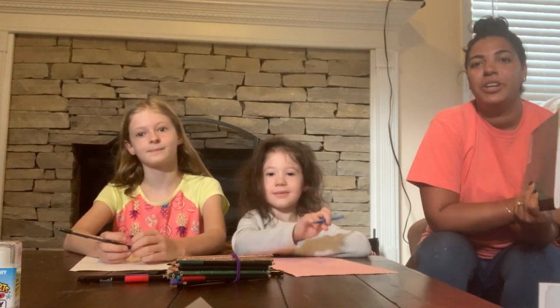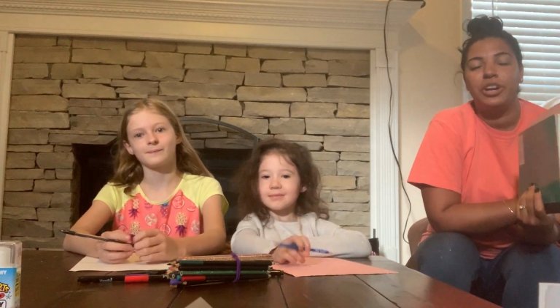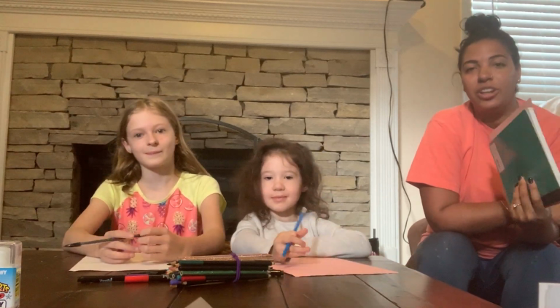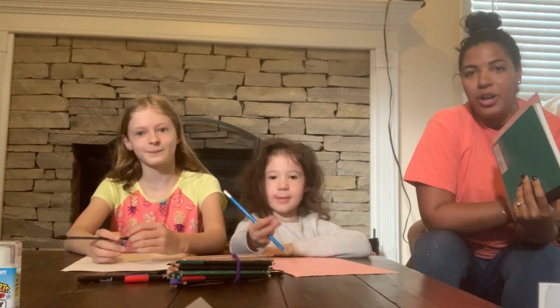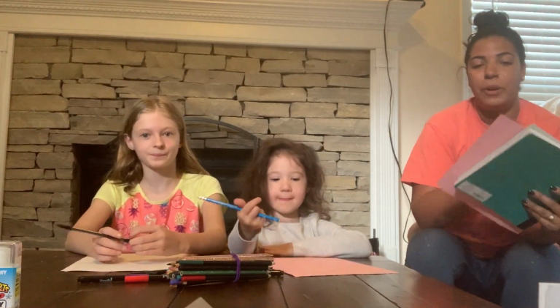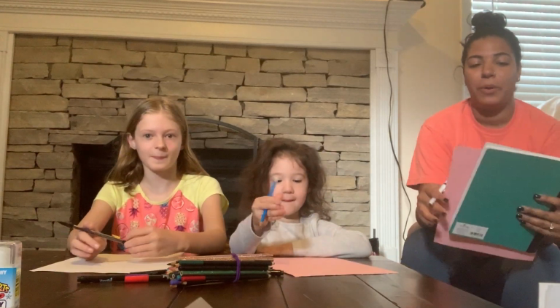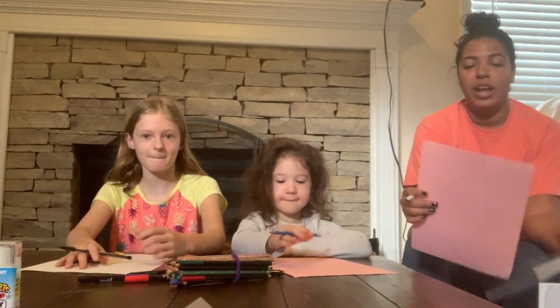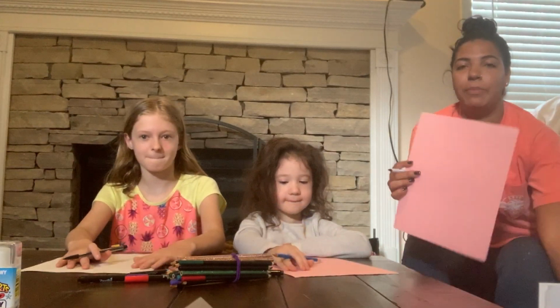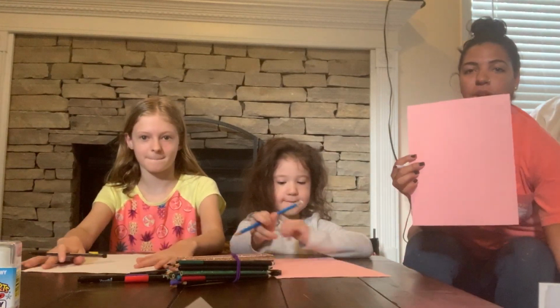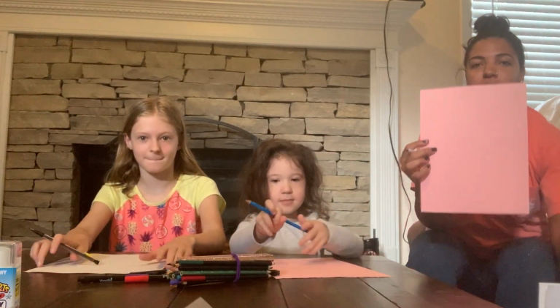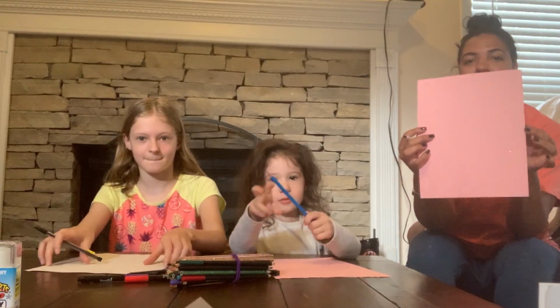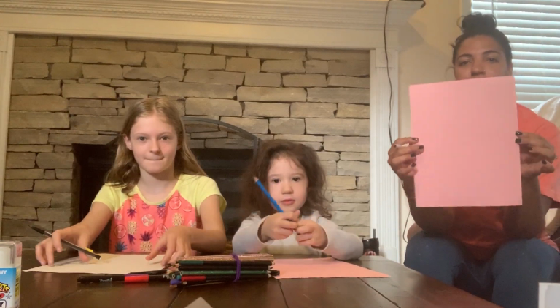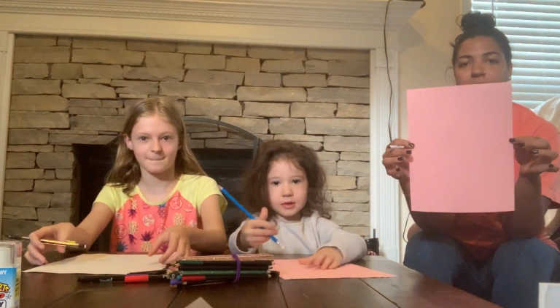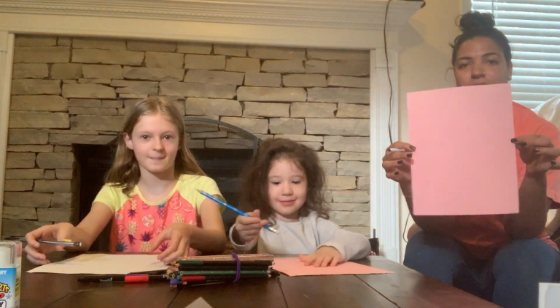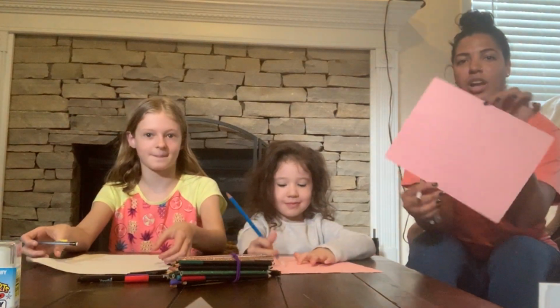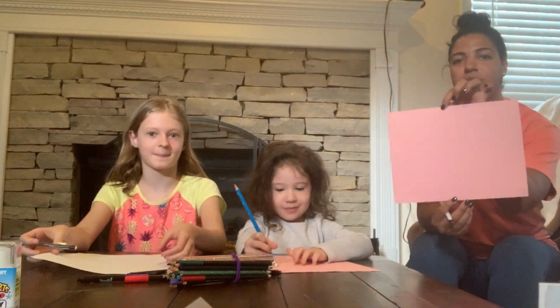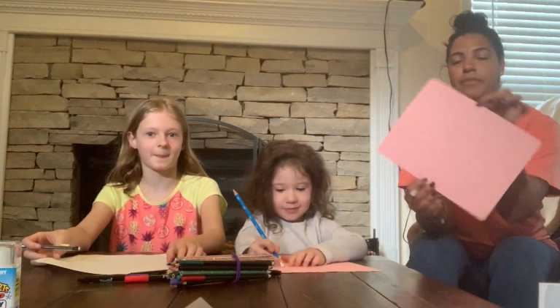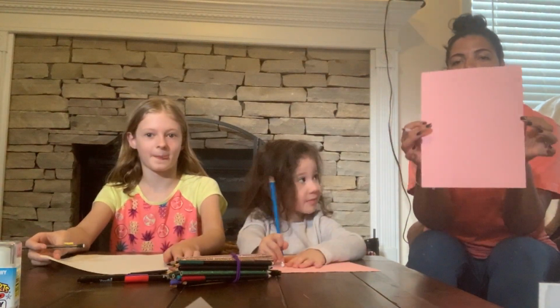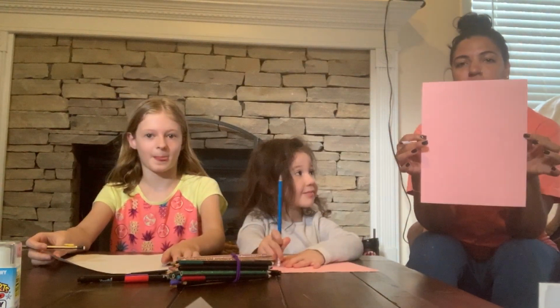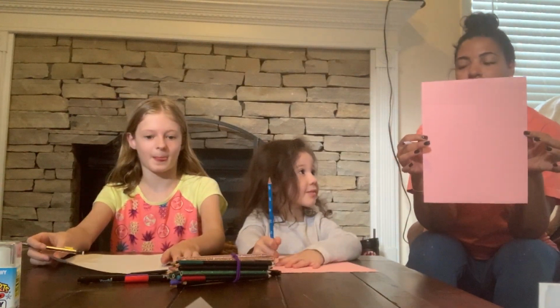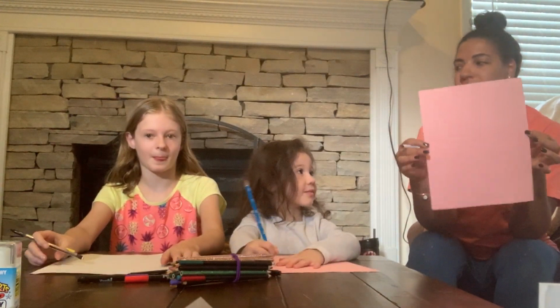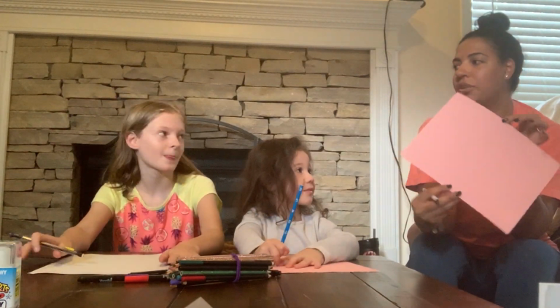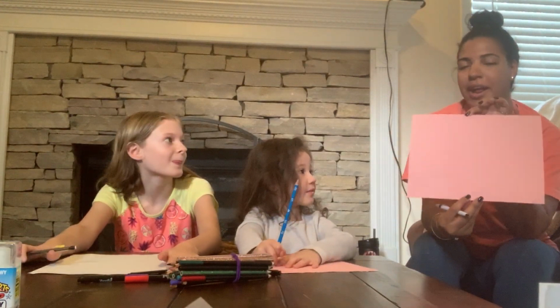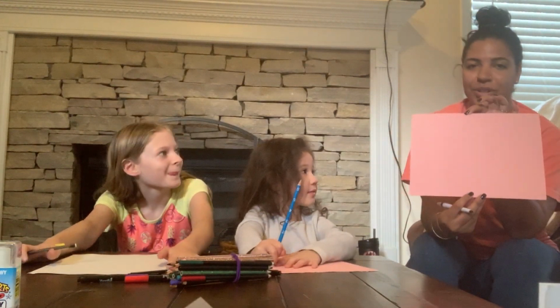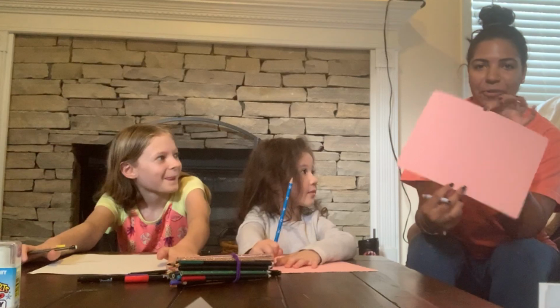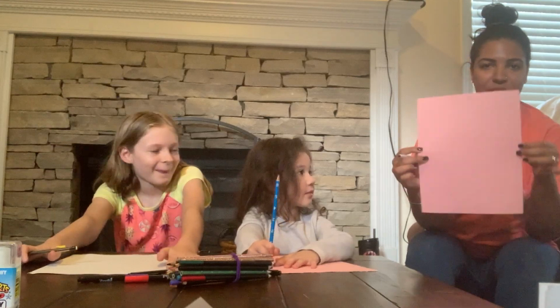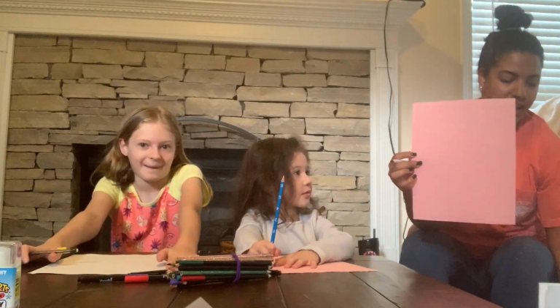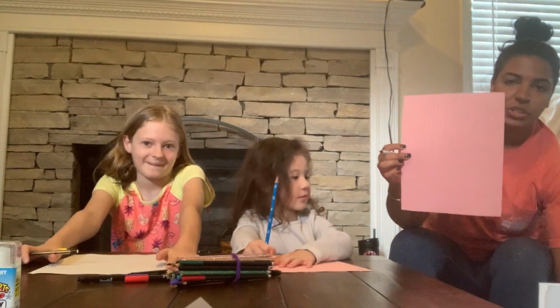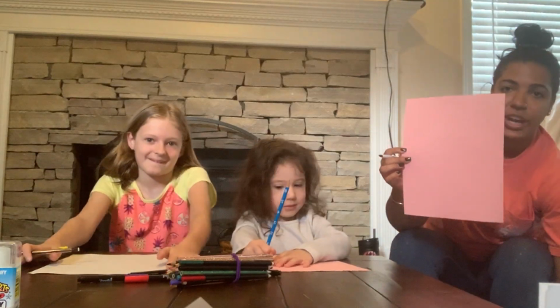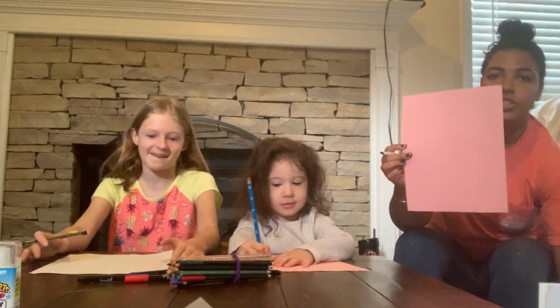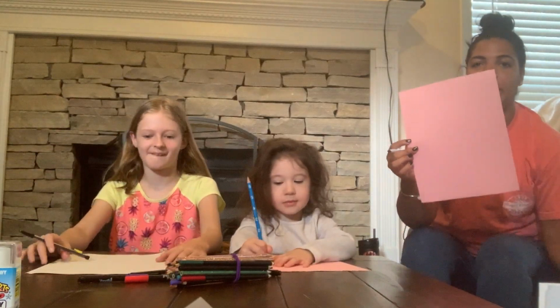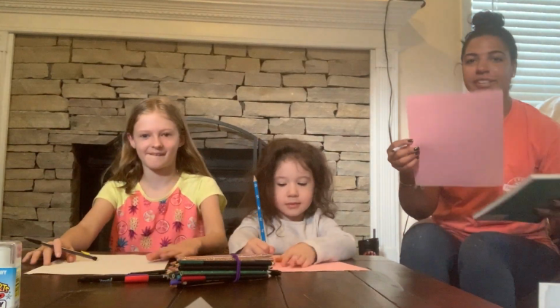We are going to start with our paper. We are going to have our paper this way, not this way. Remember, hot dog style, not hamburger style. So we're going to have it straight up like this.